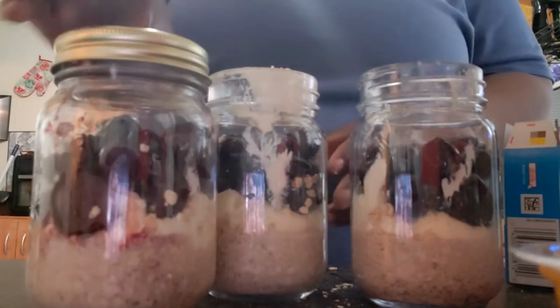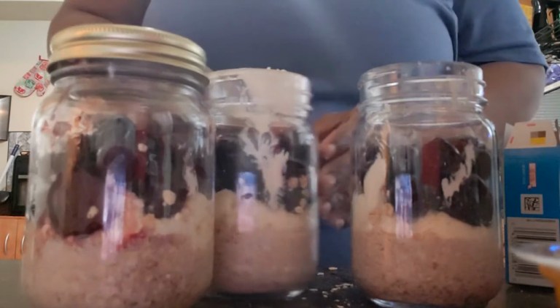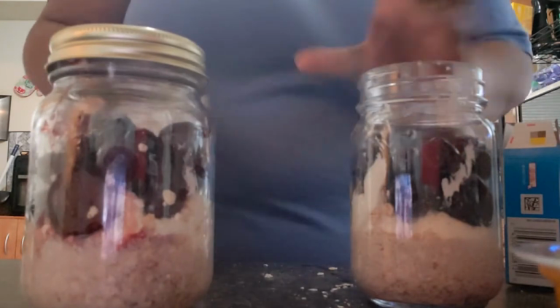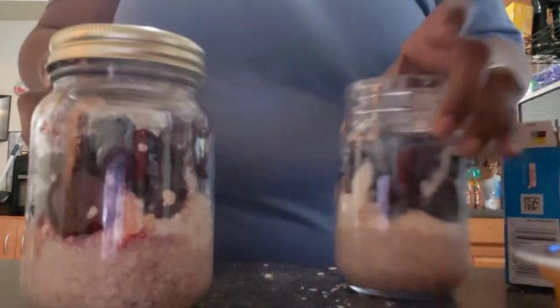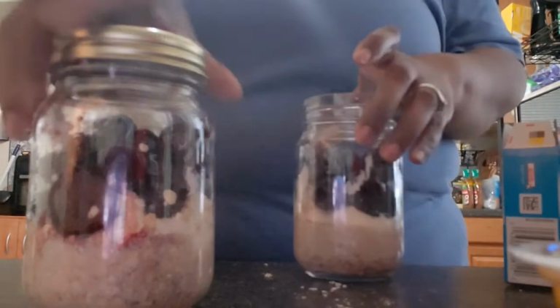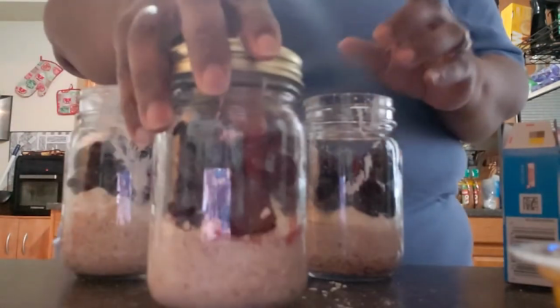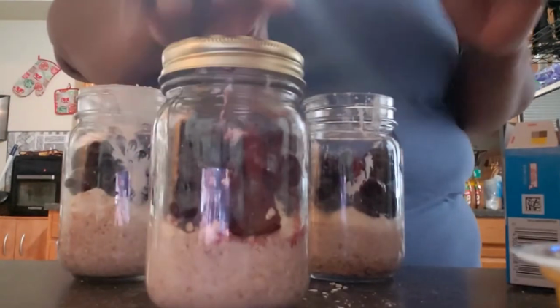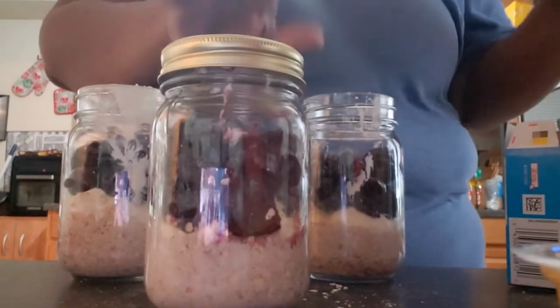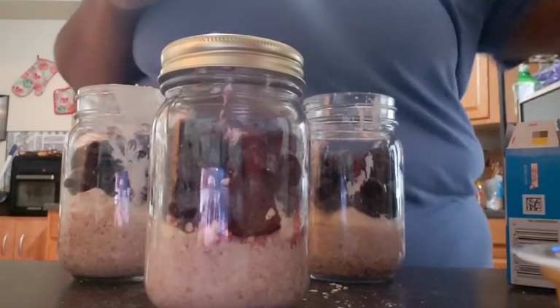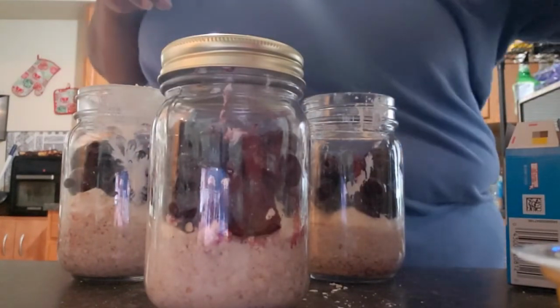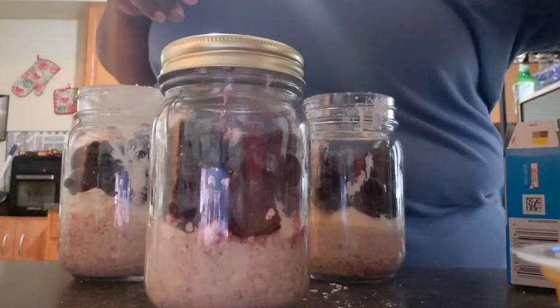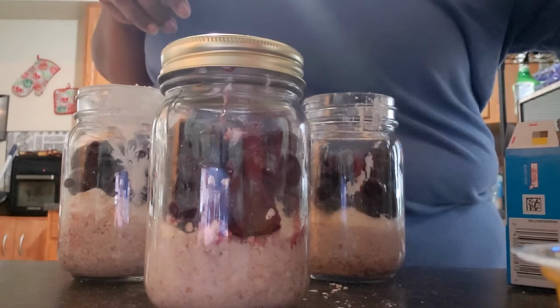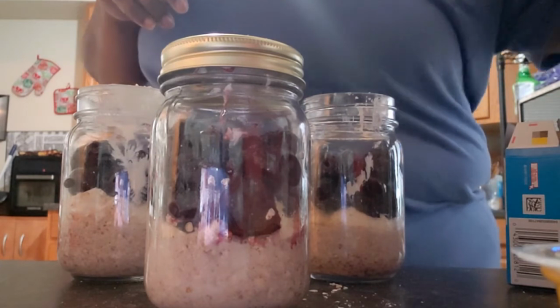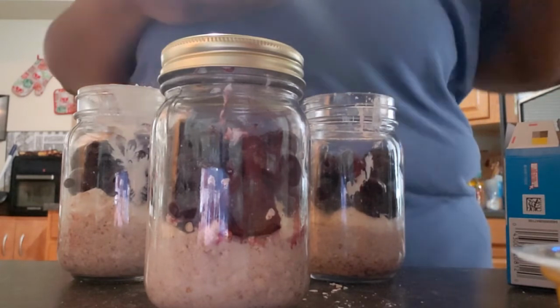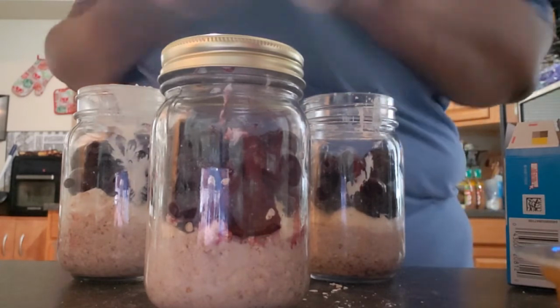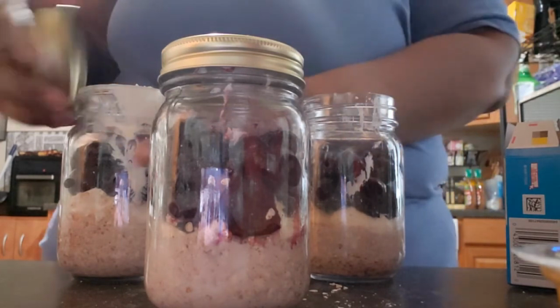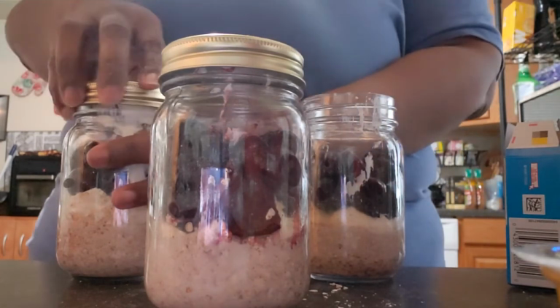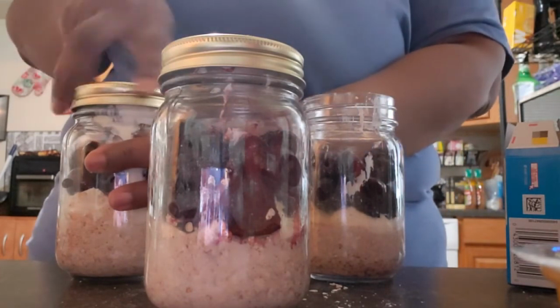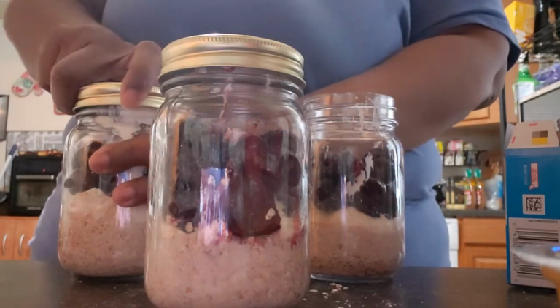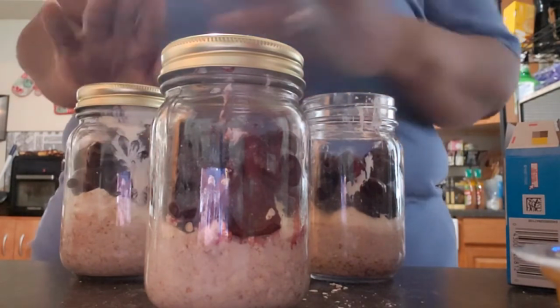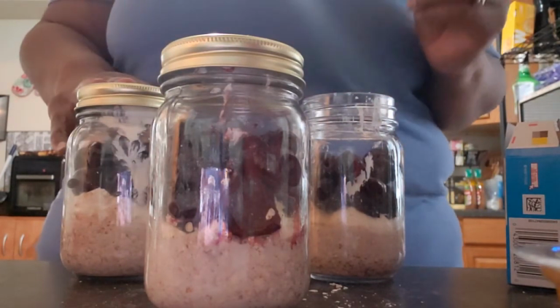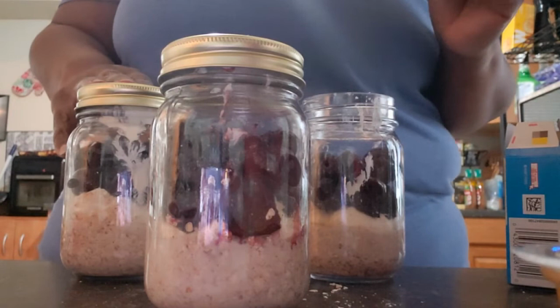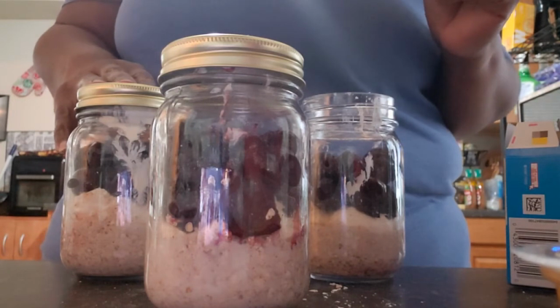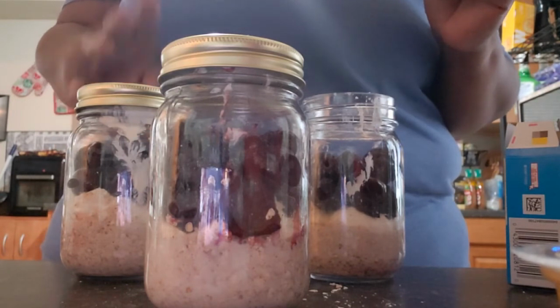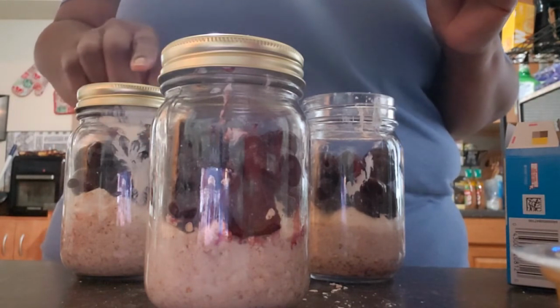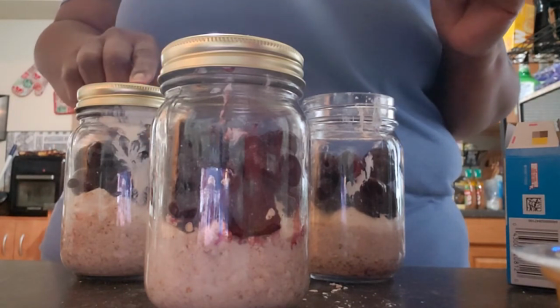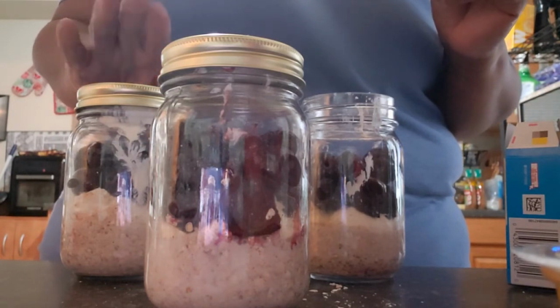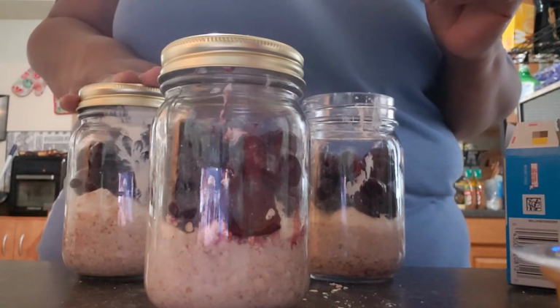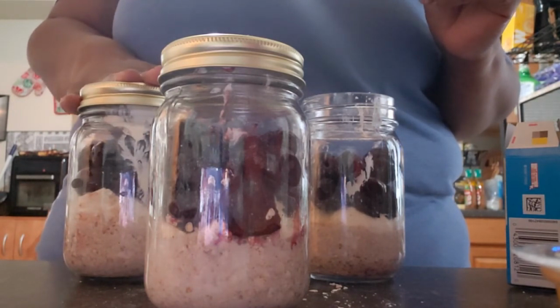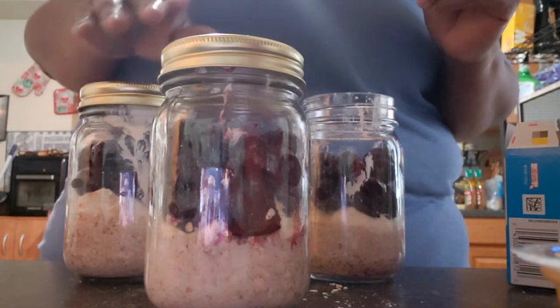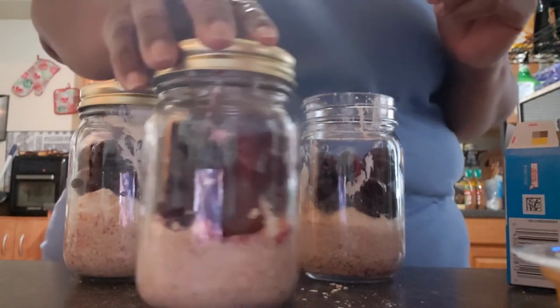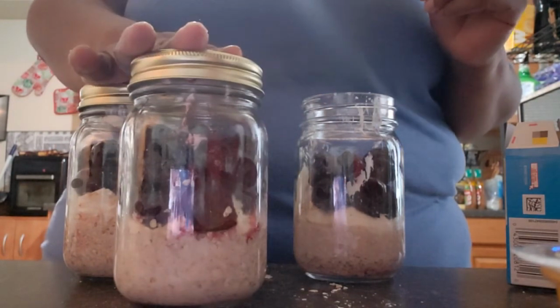So there you go, guys. I hope you like this recipe and I hope you try it out. It is a very yummy breakfast — I have them for breakfast and I love them. I hope you try it out and I hope you like it. I'll talk to you guys again soon. Alrighty, have a great day. Bye.